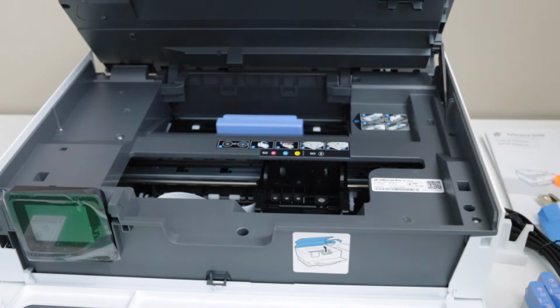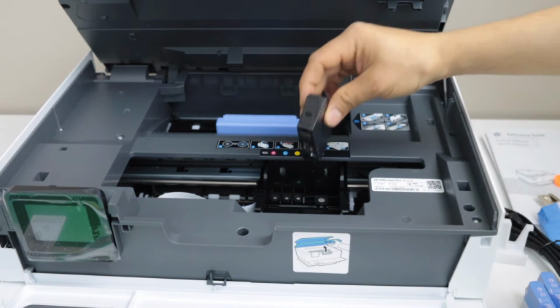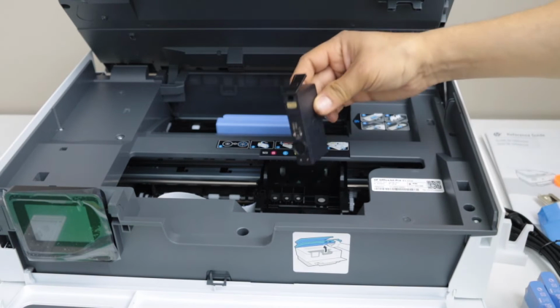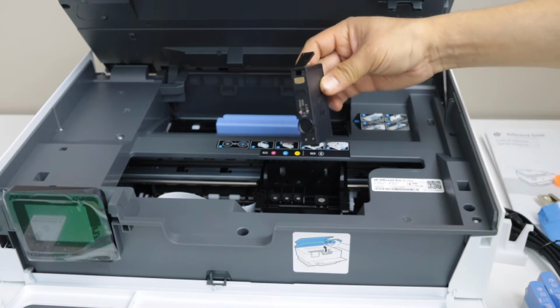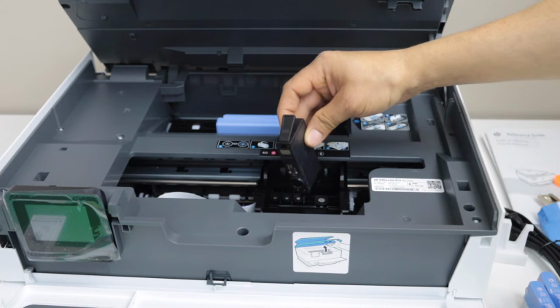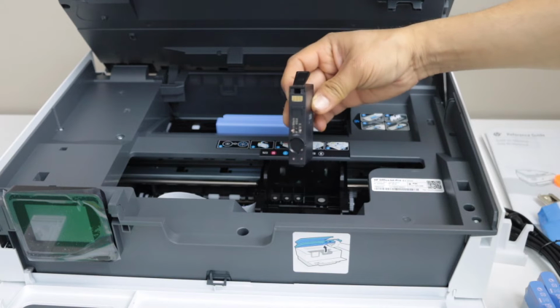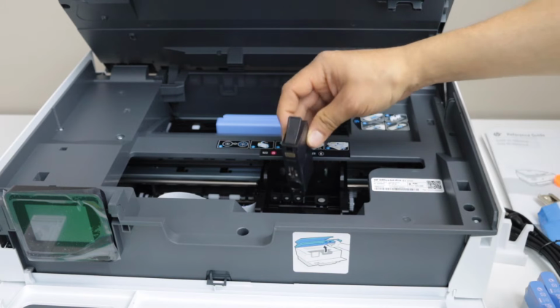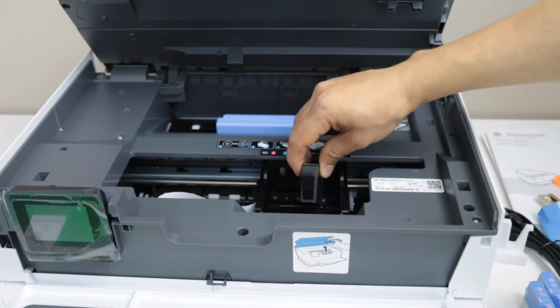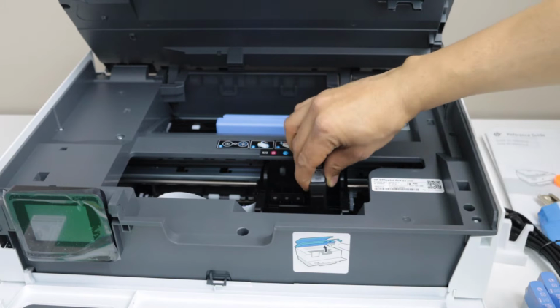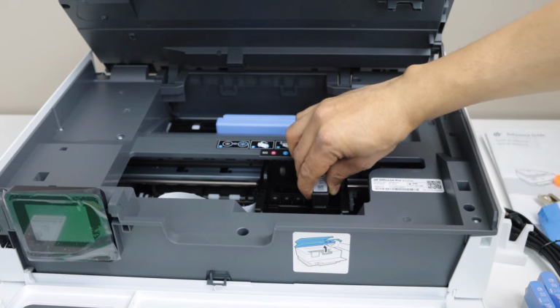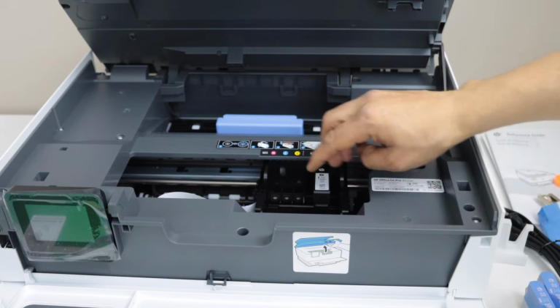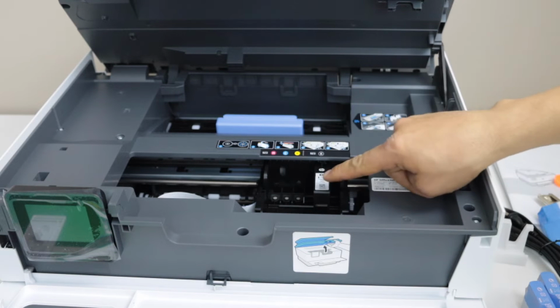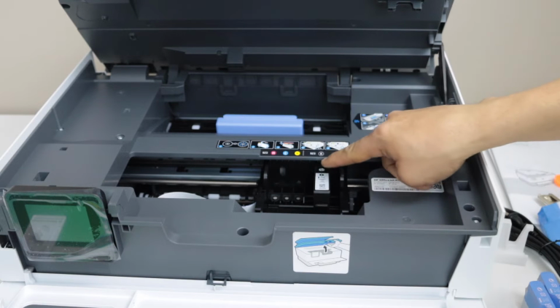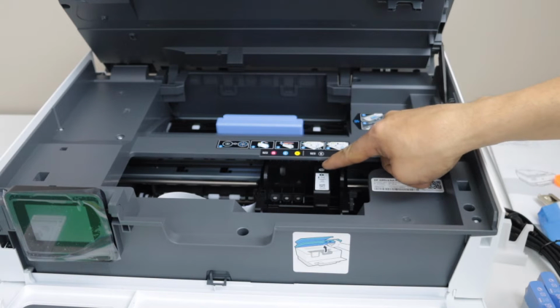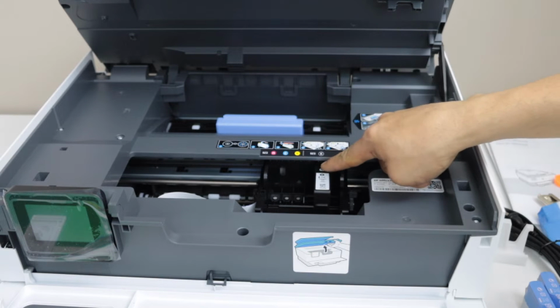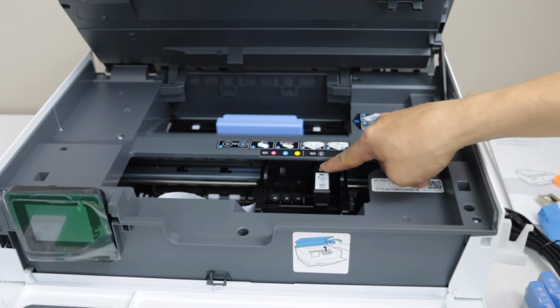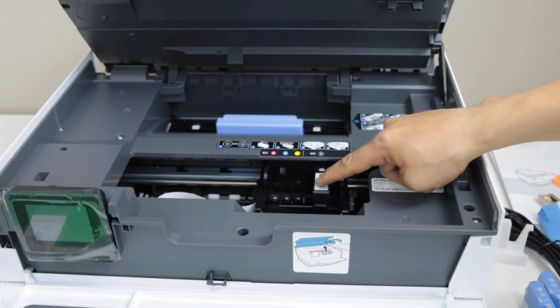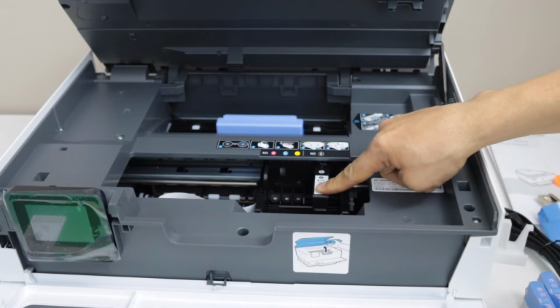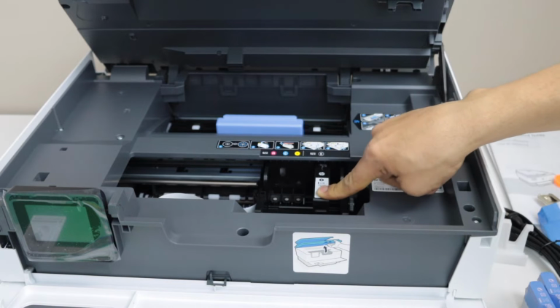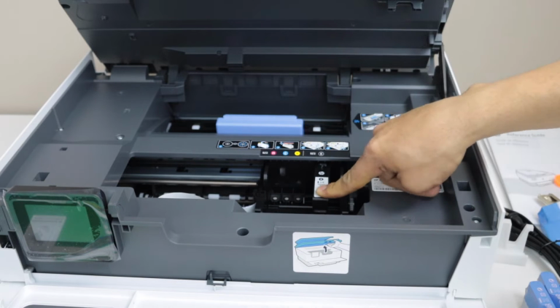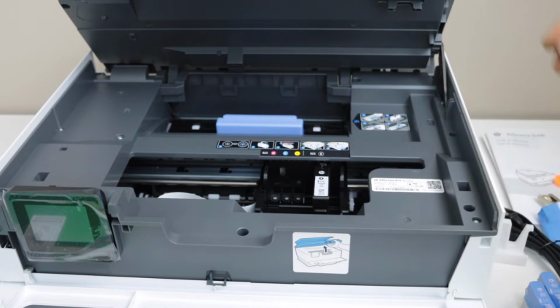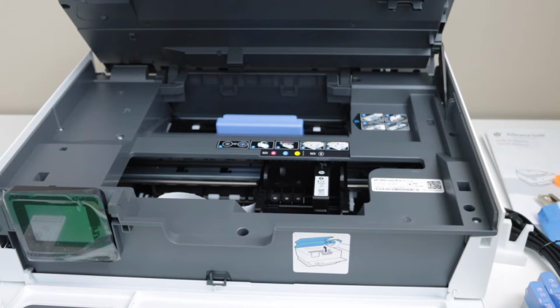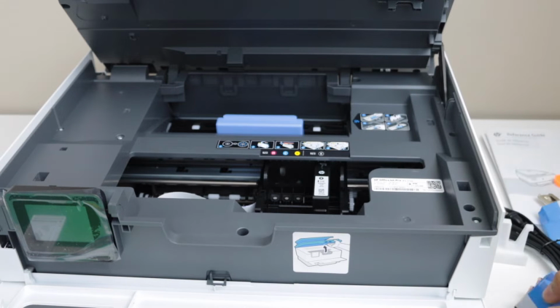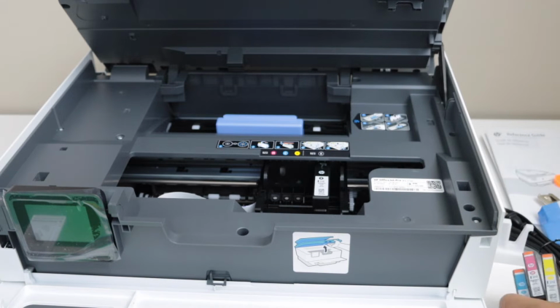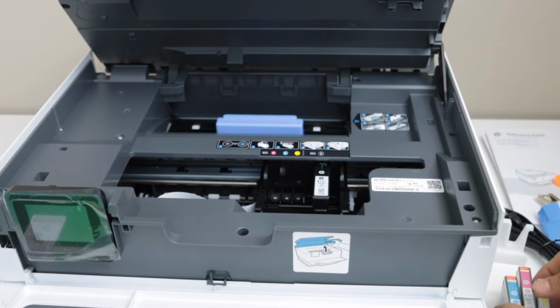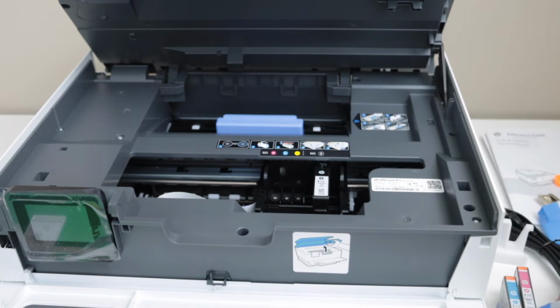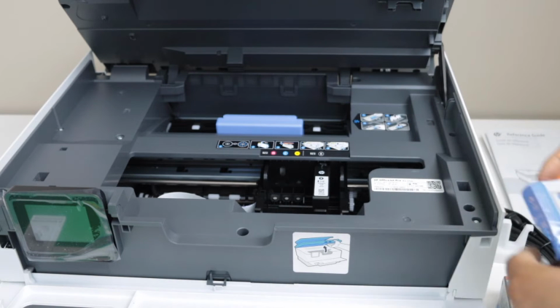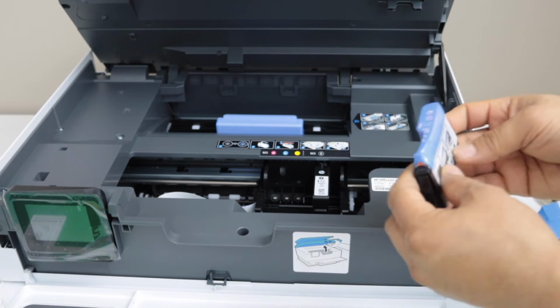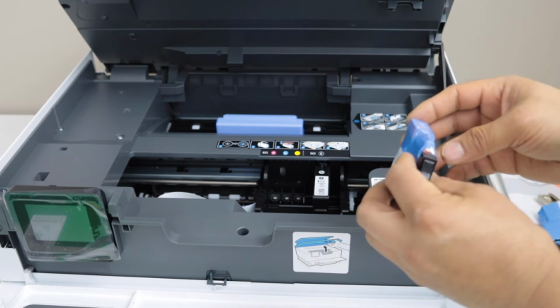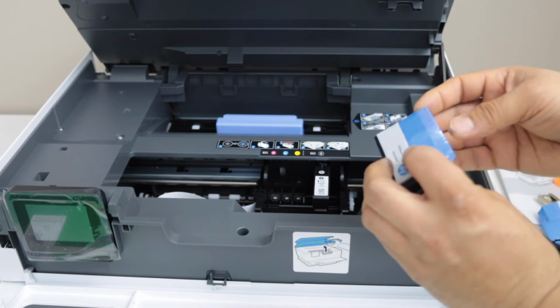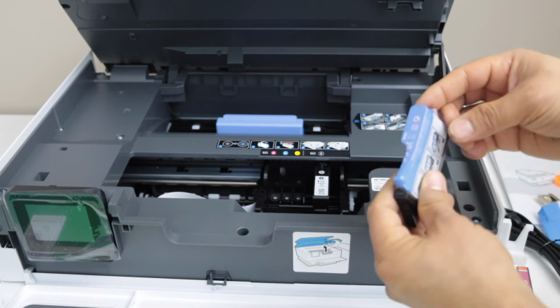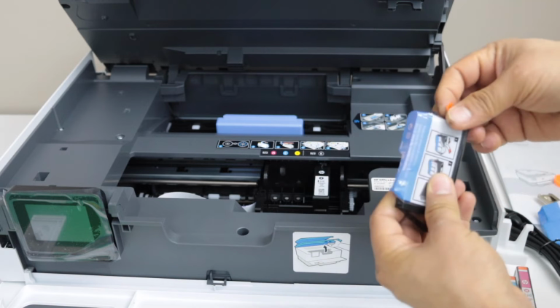Place the ink cartridge with the chip facing down. Once you put the head inside, then press from here. Do it for all the ink cartridges.